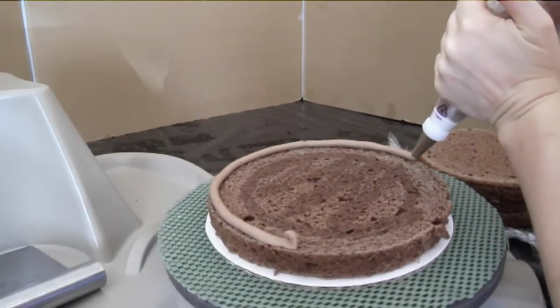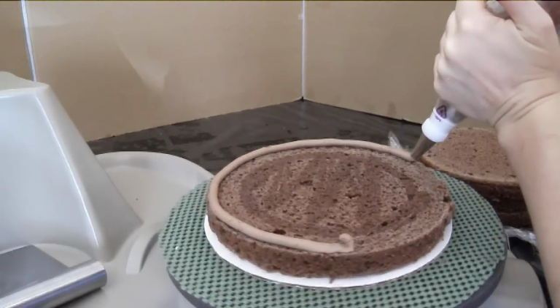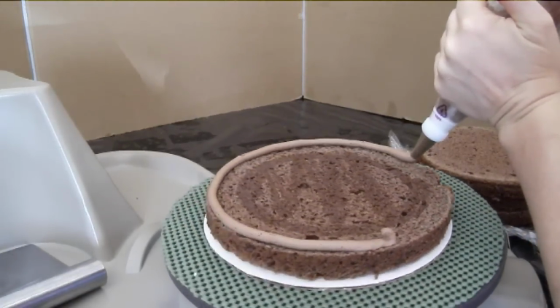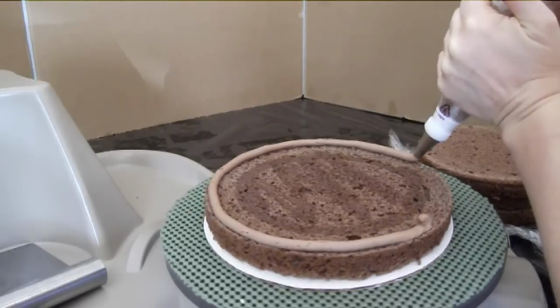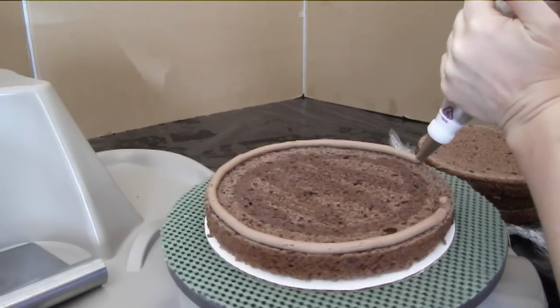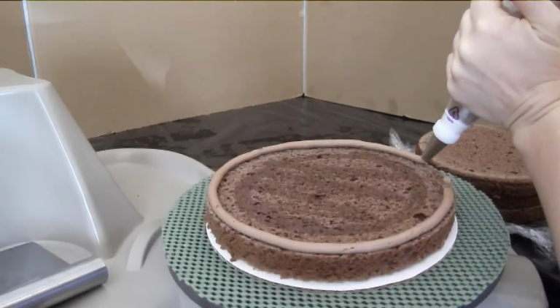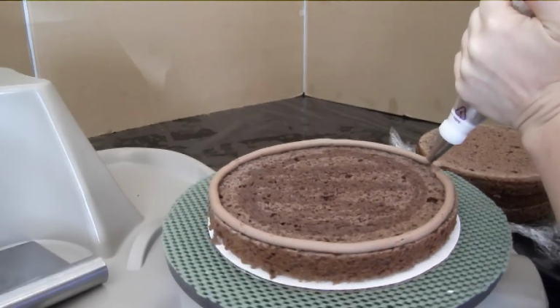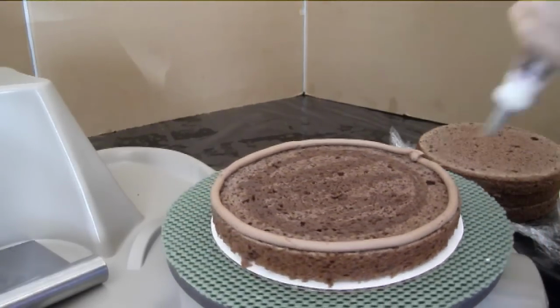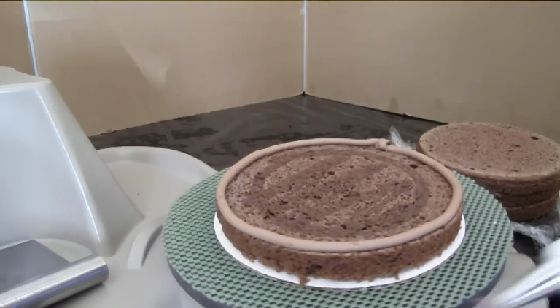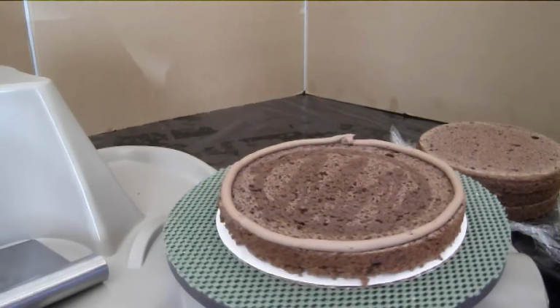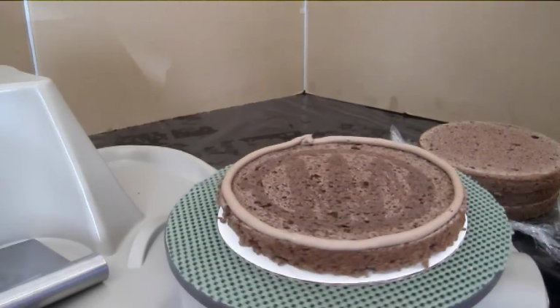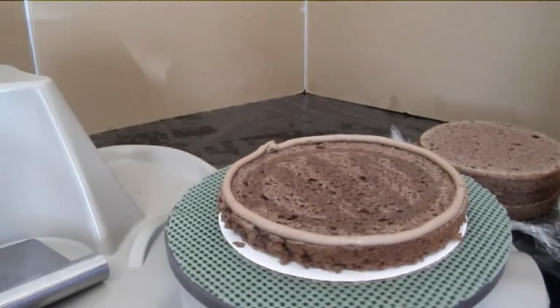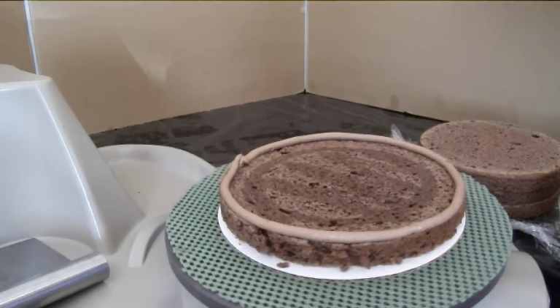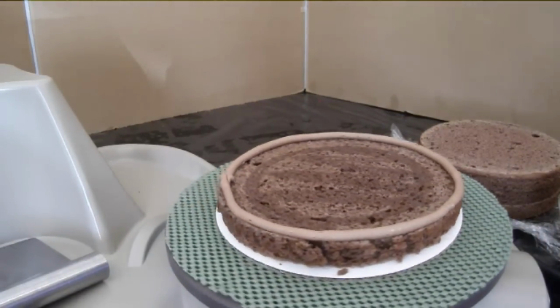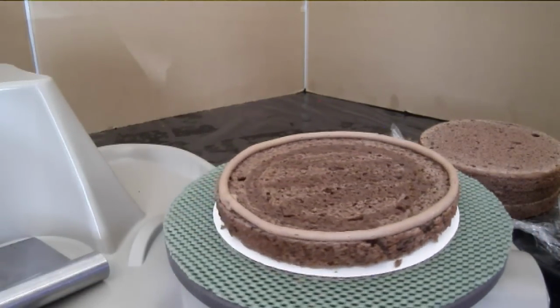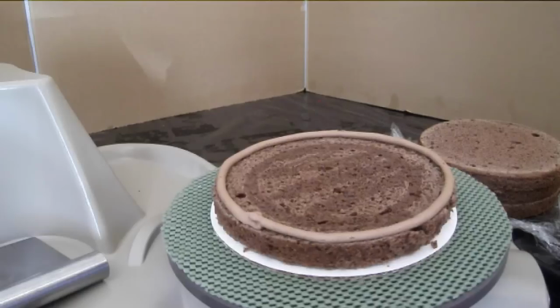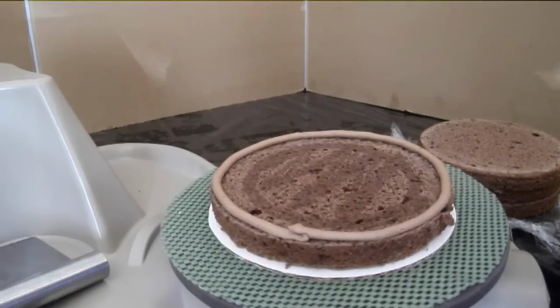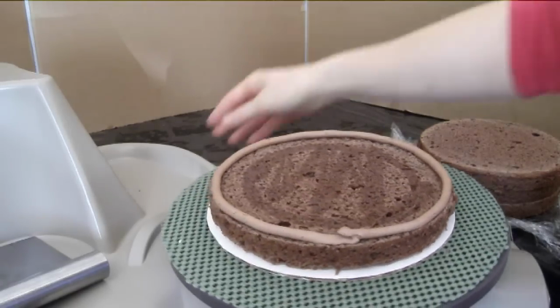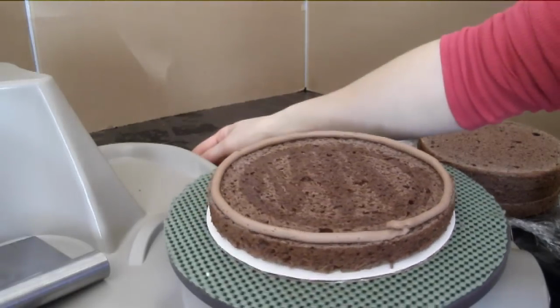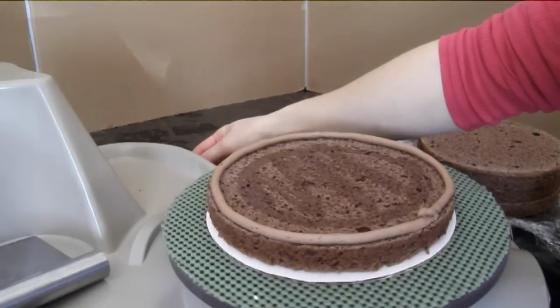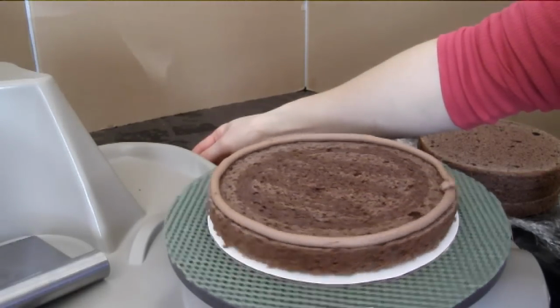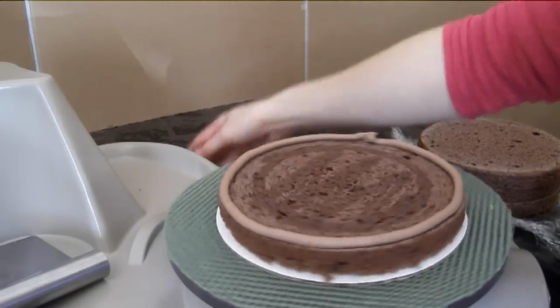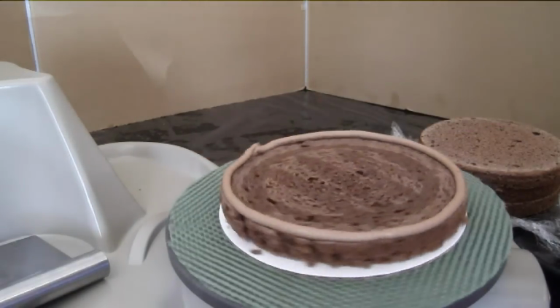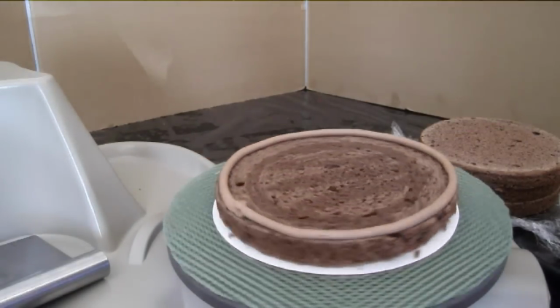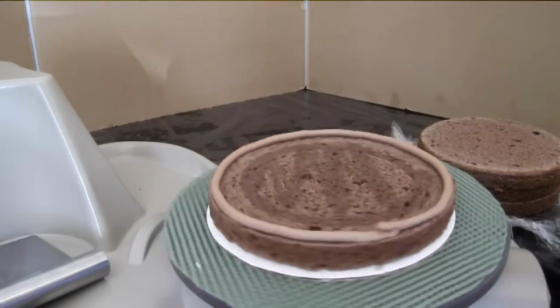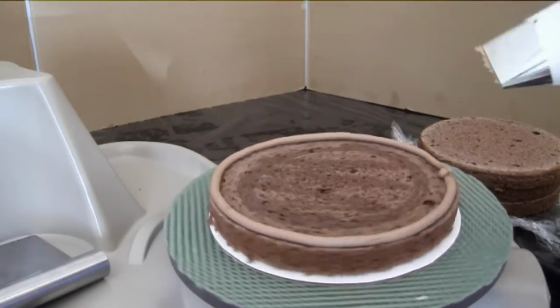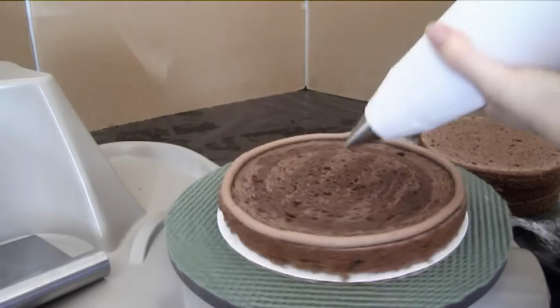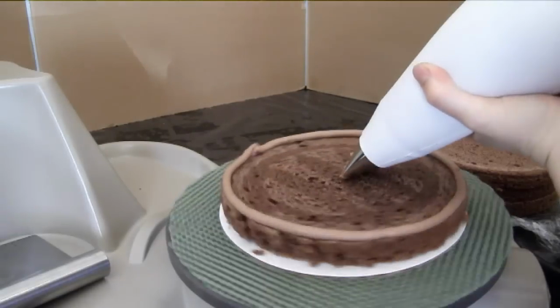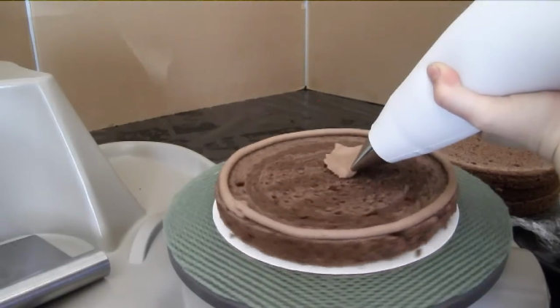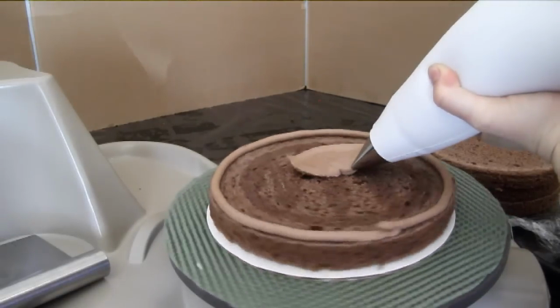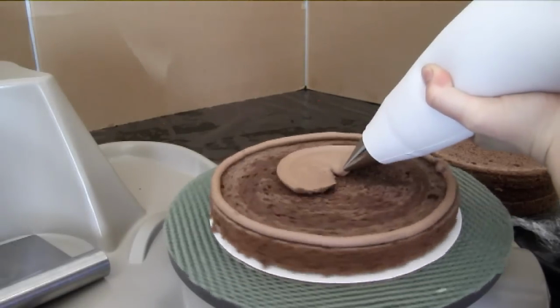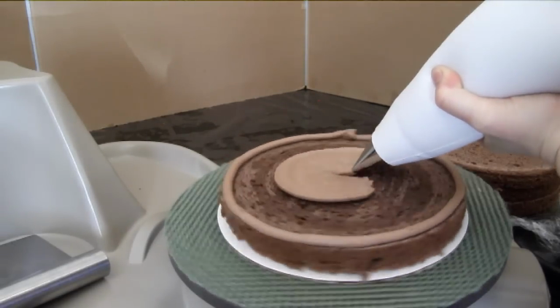I've already put one layer of cake down and then squirted some simple syrup on it to help the cake stay moist. Here is a border of thick buttercream icing, and now I'm going to put some thinner icing in the center.